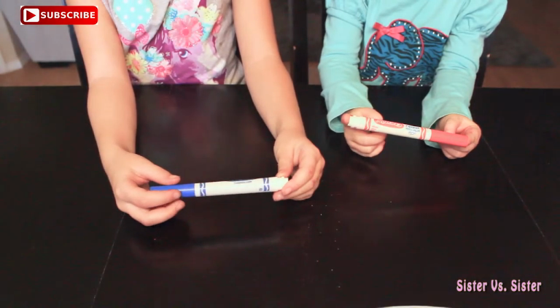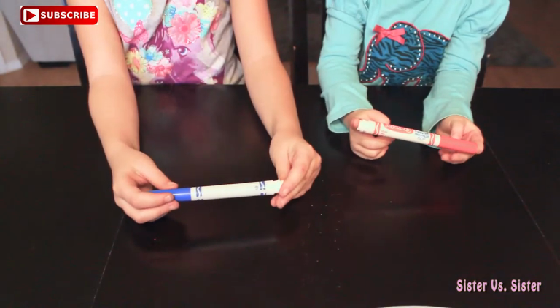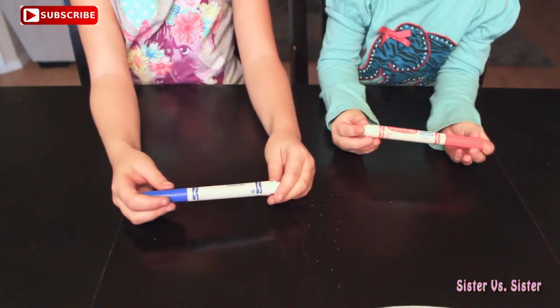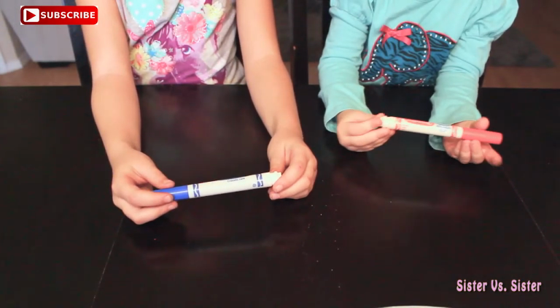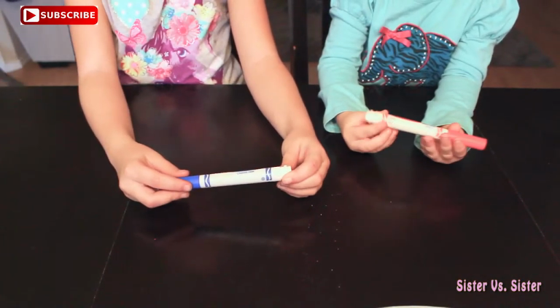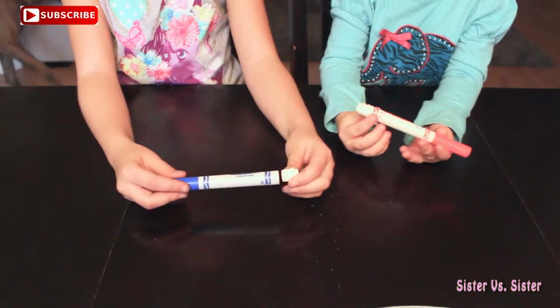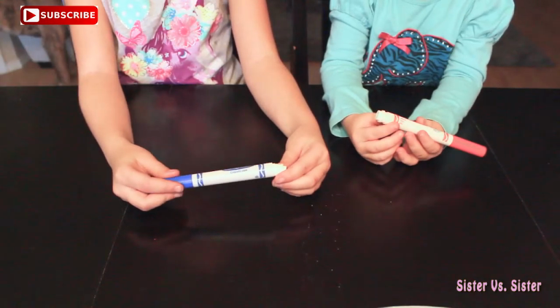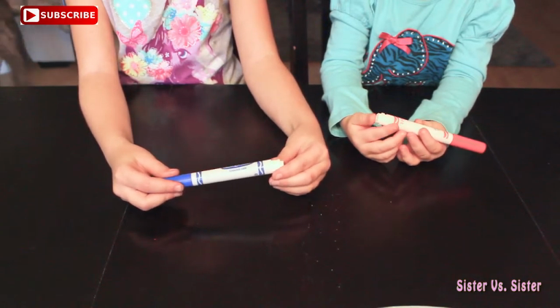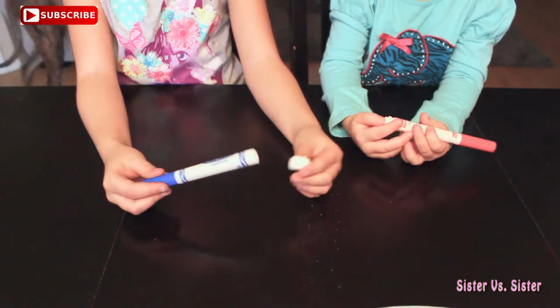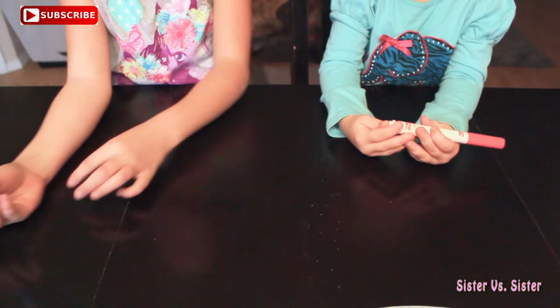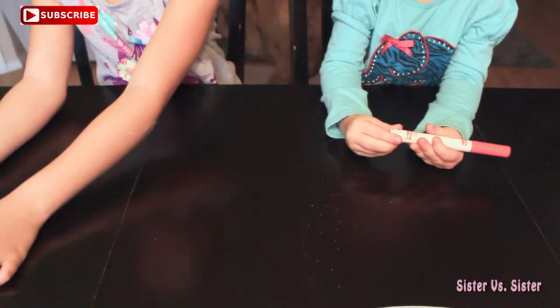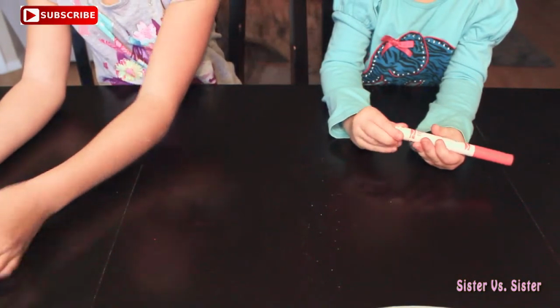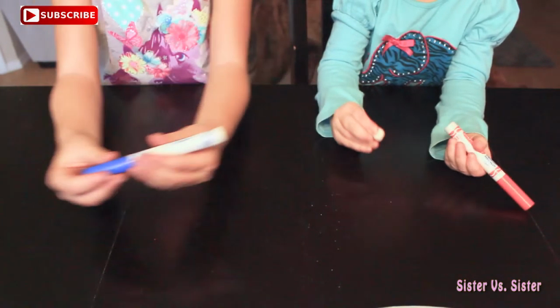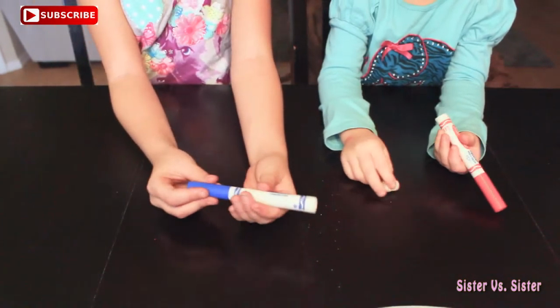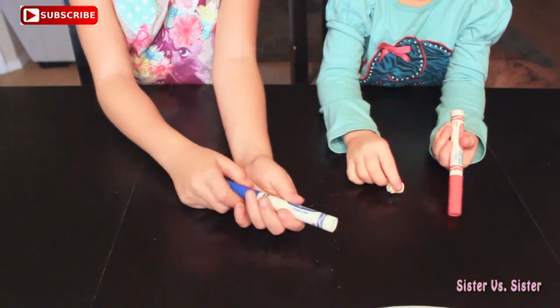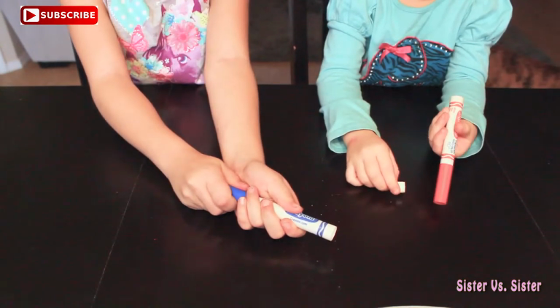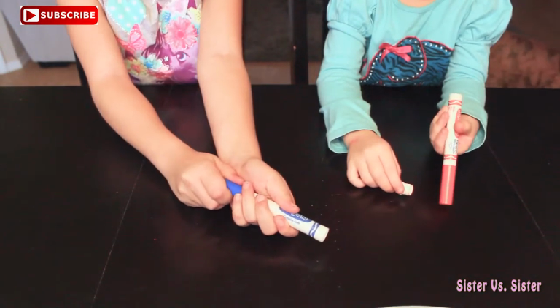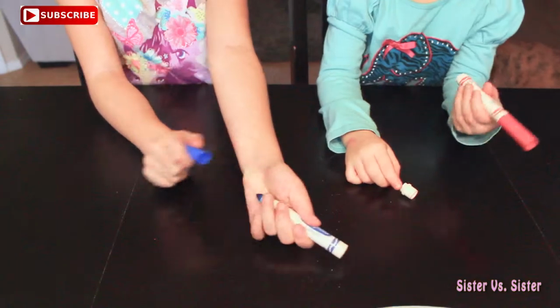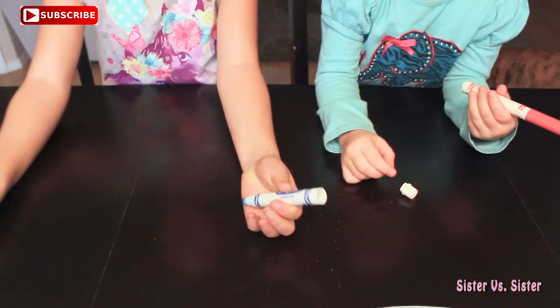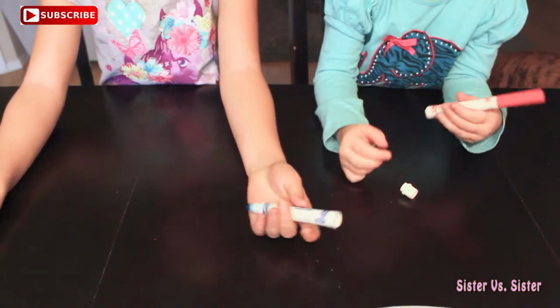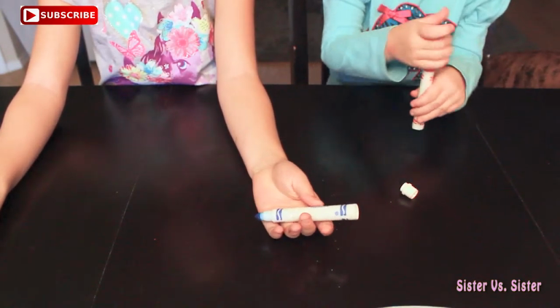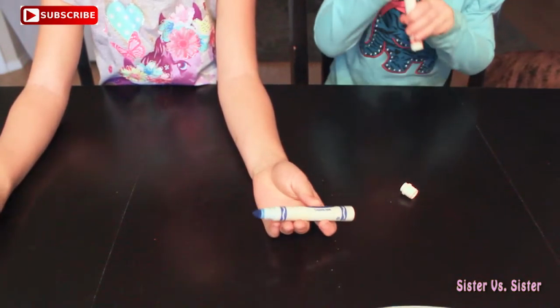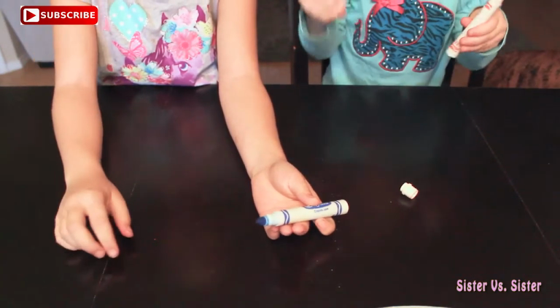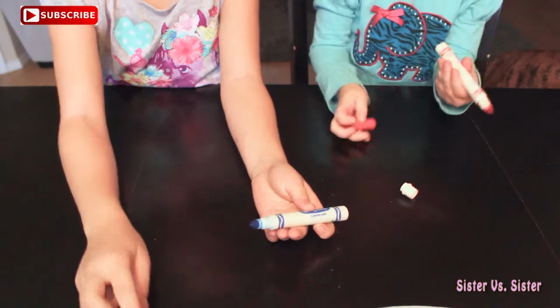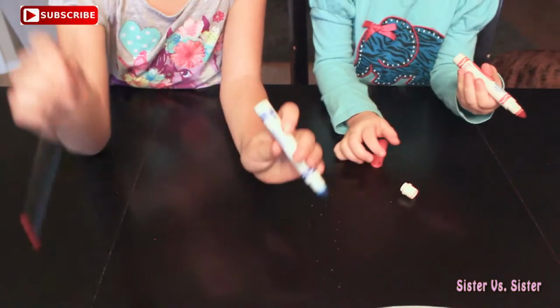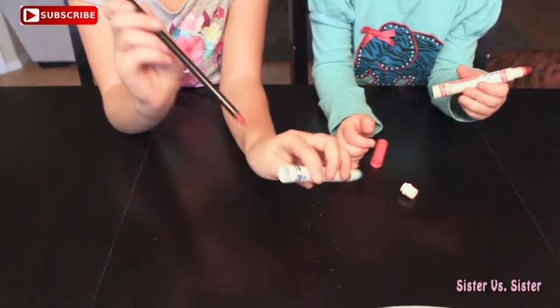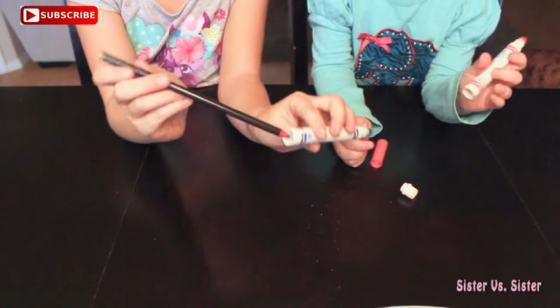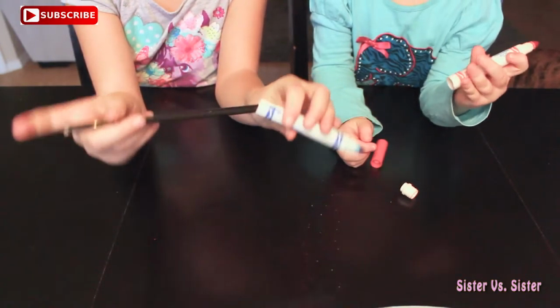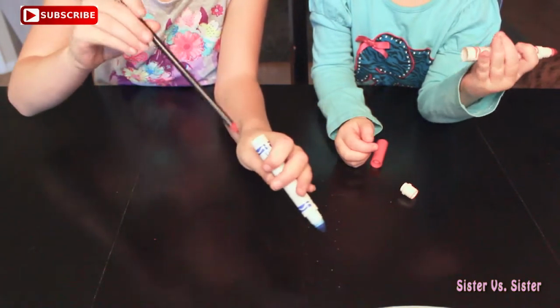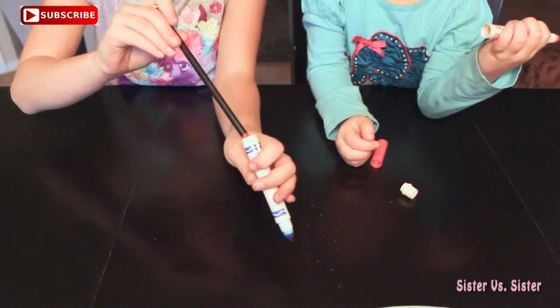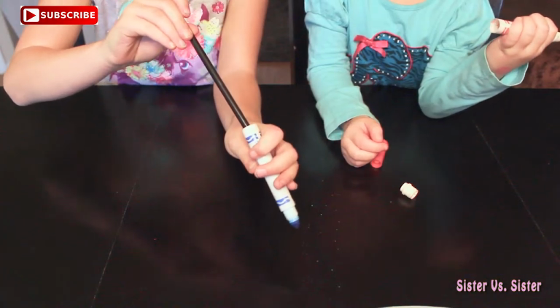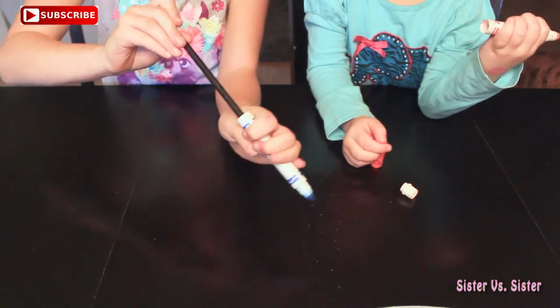First, we're going to take off the back of our washable markers, then we're going to take the cap off, then we're going to use our pen to take out the thing in the marker.